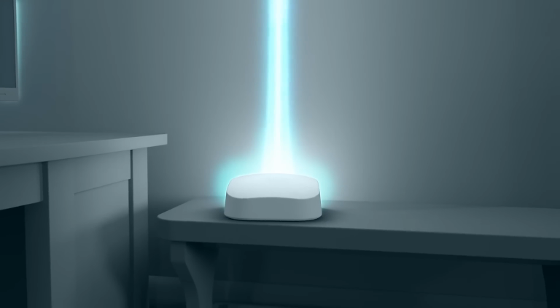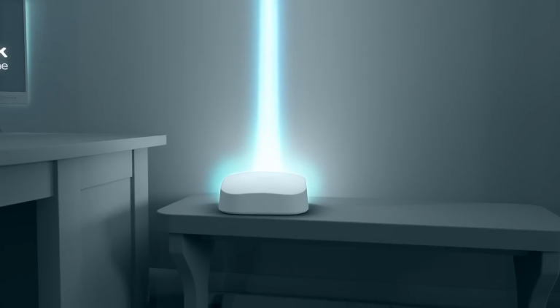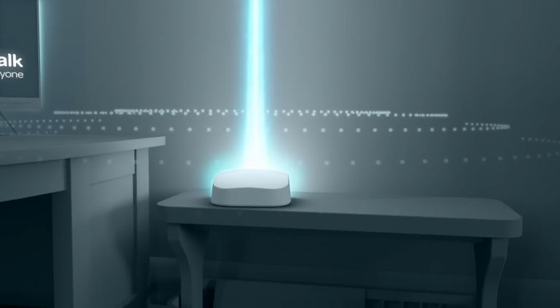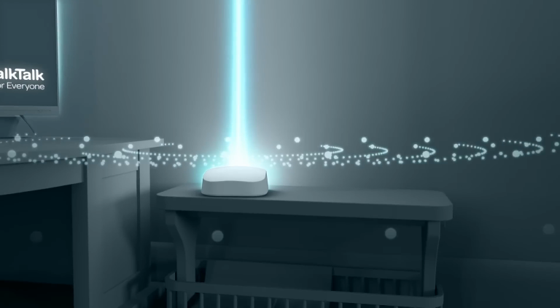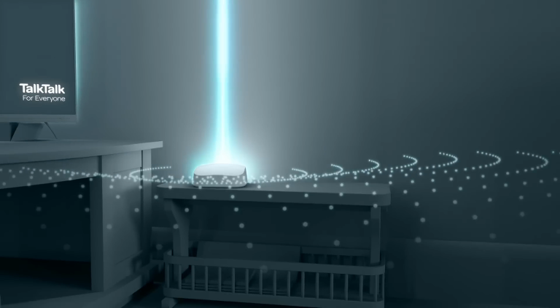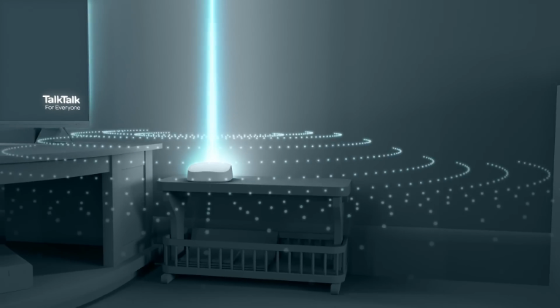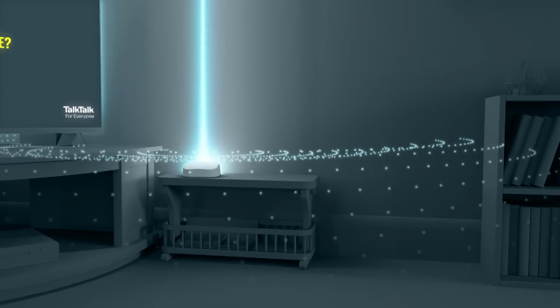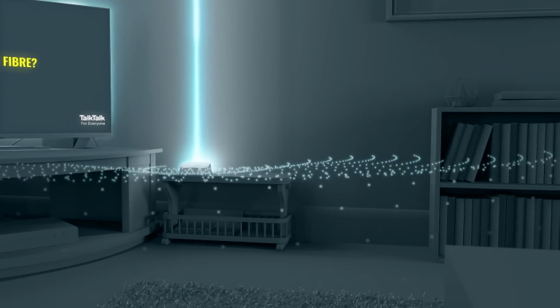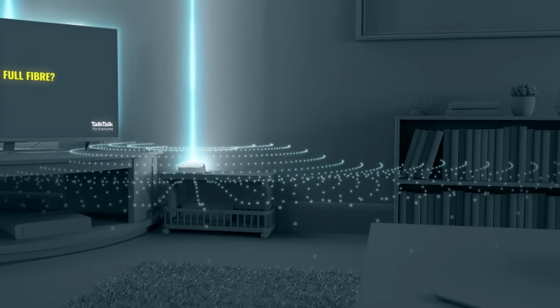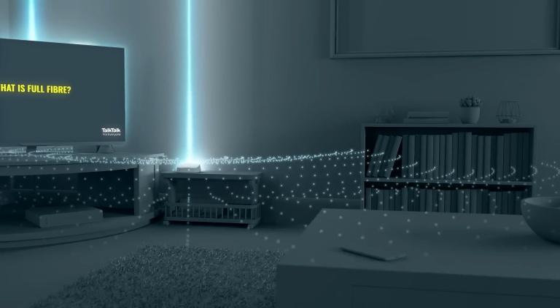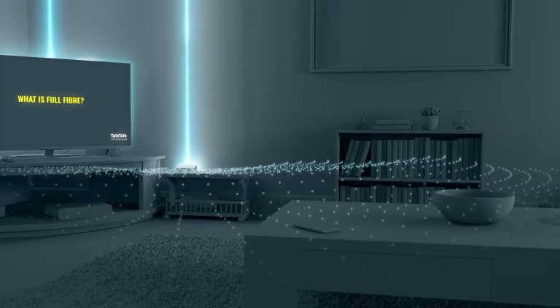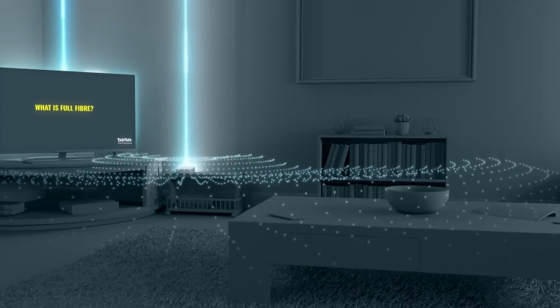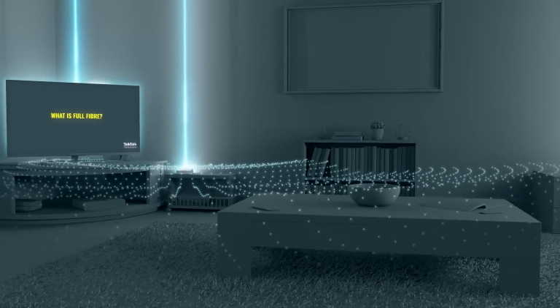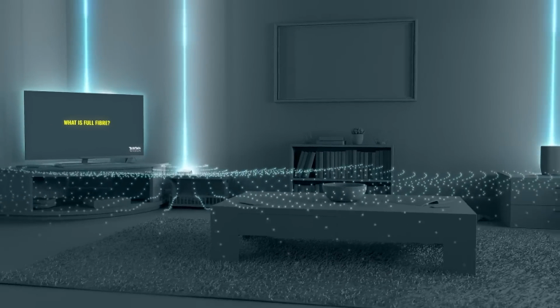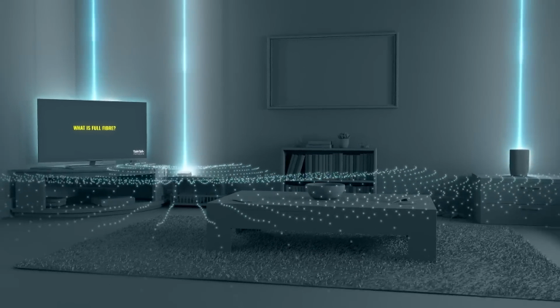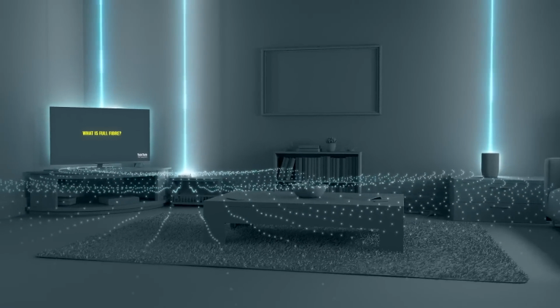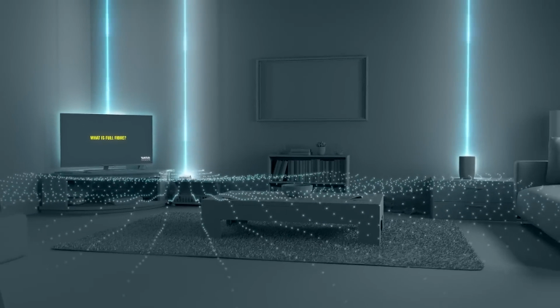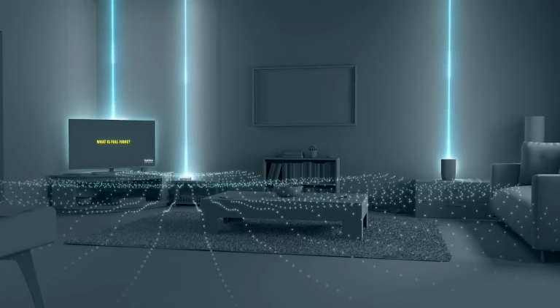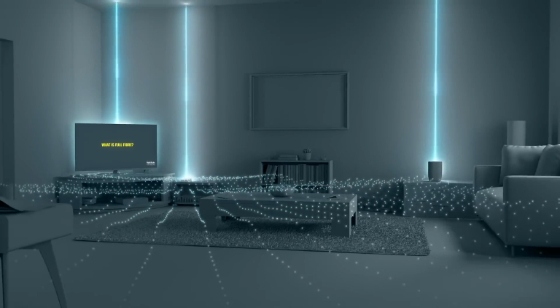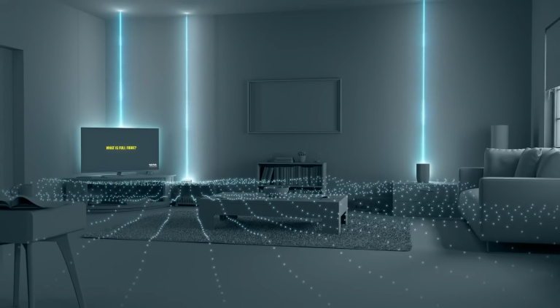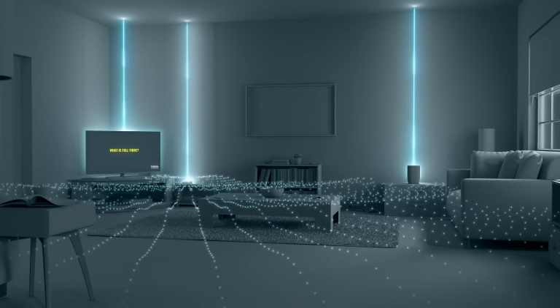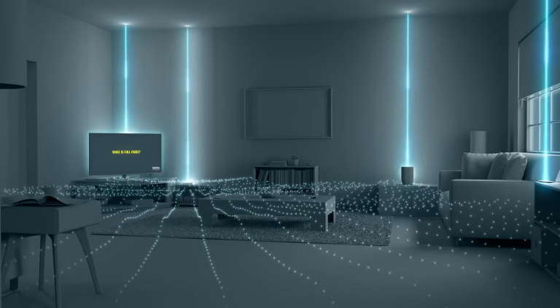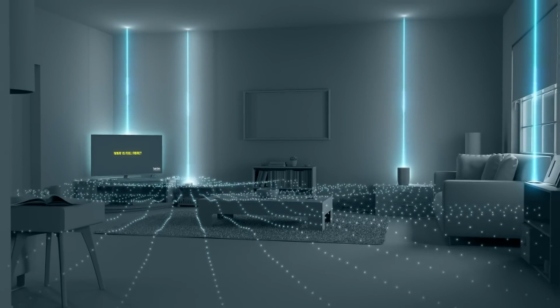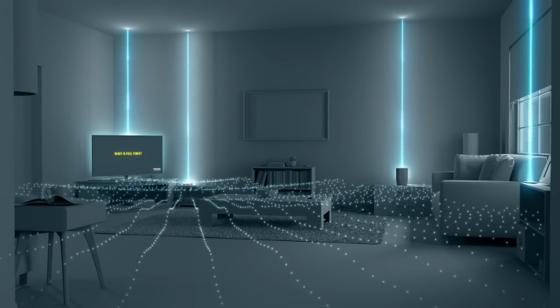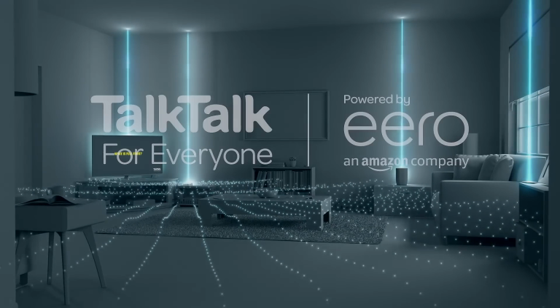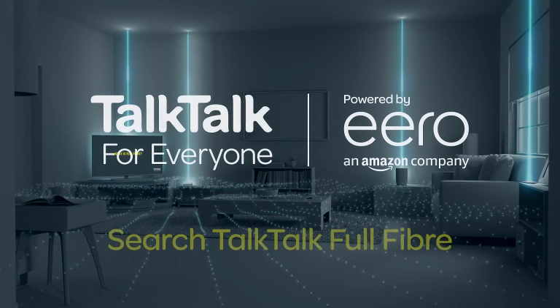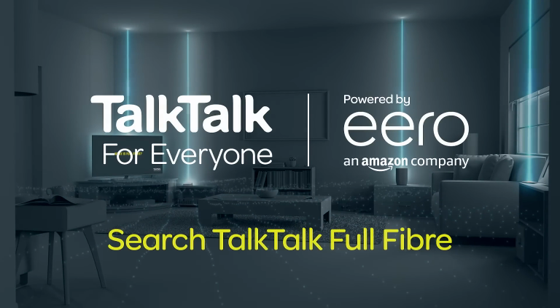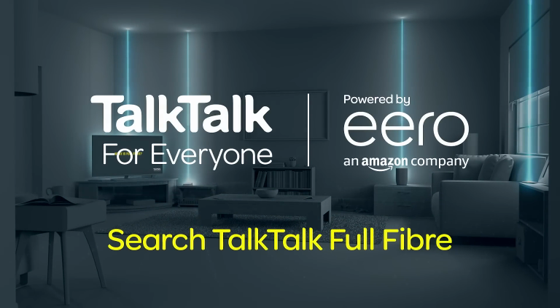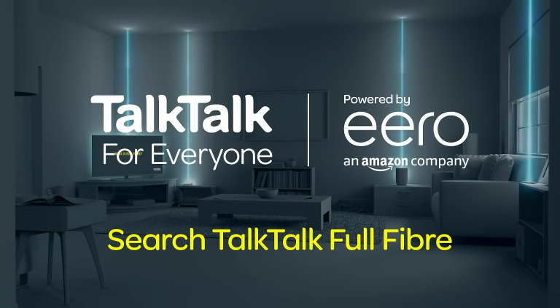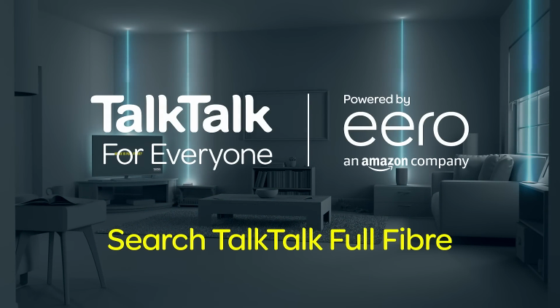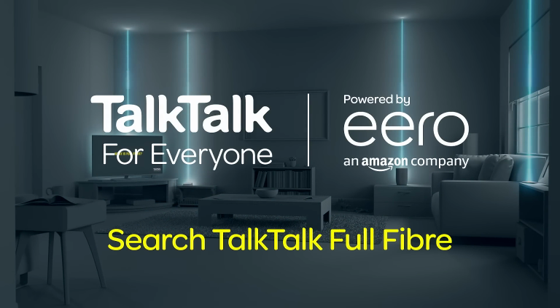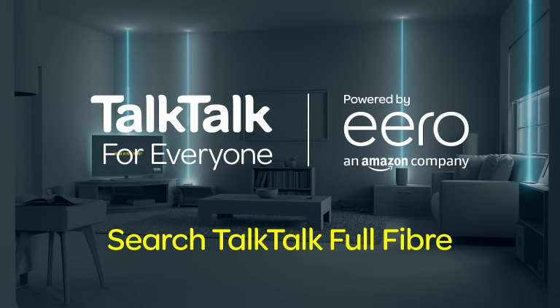And with an award-winning Amazon Eero mesh router included, you can enjoy our best home Wi-Fi experience ever in even more corners of your home. So no matter where you are, you can do more on more devices than ever before. Pretty good, right? Bye!